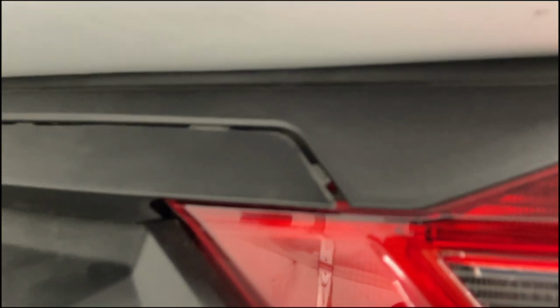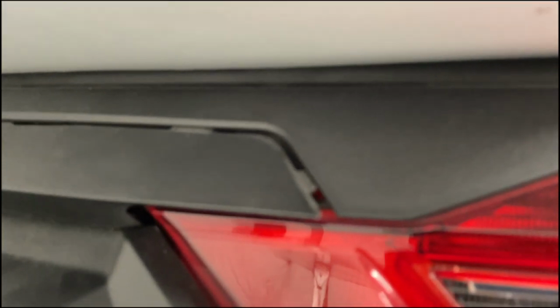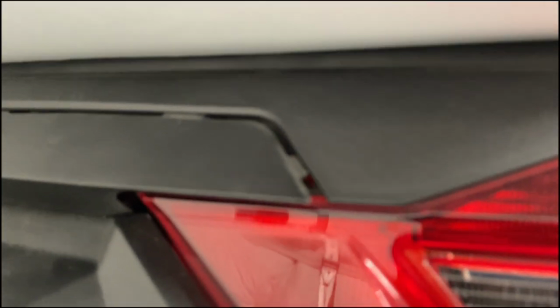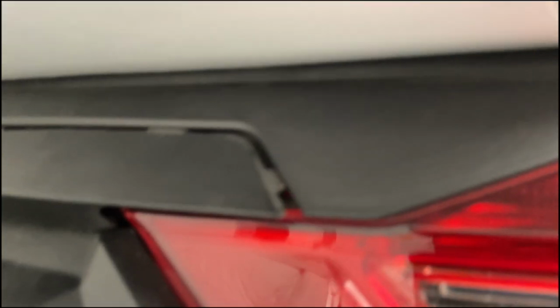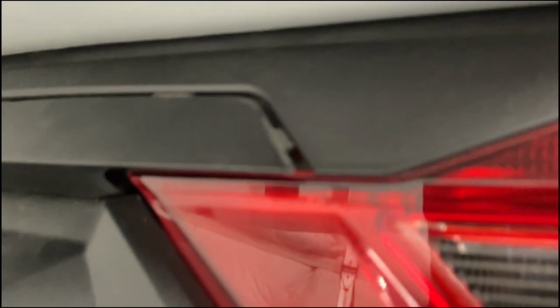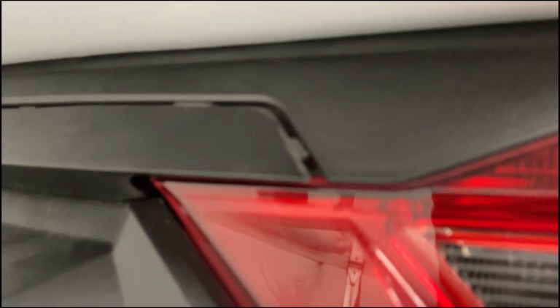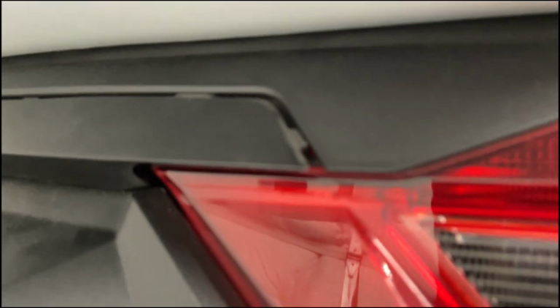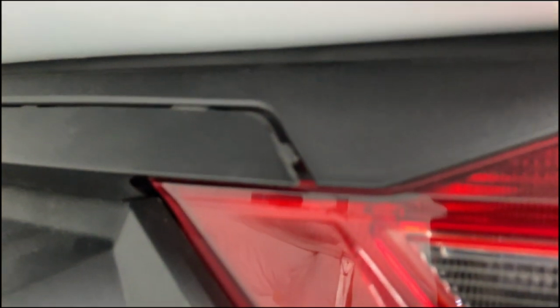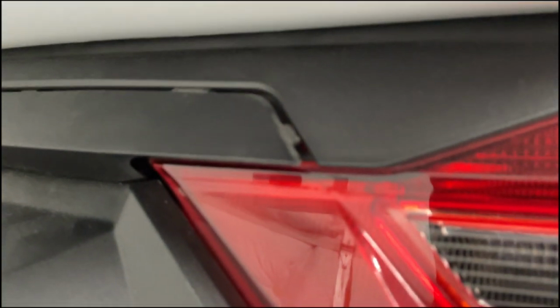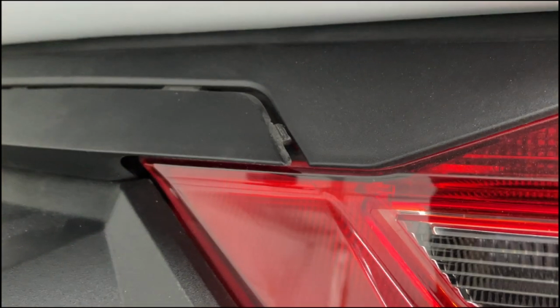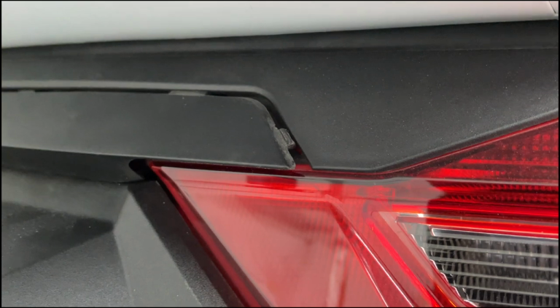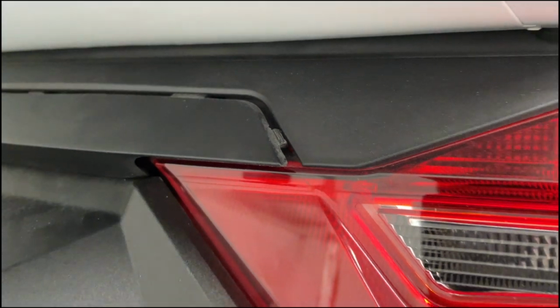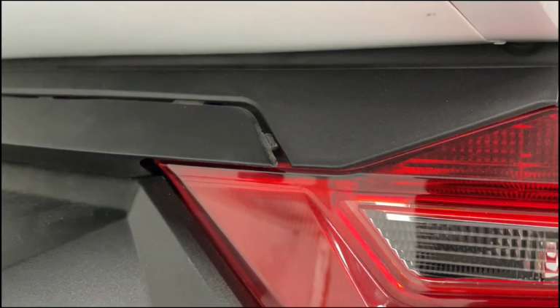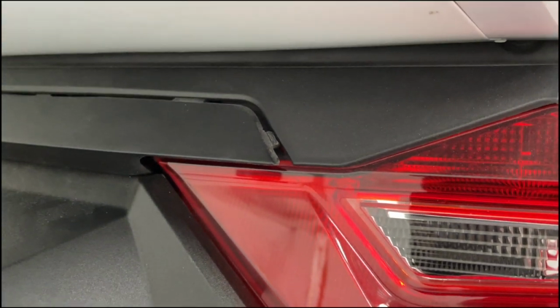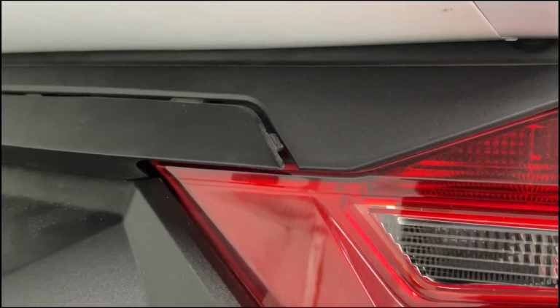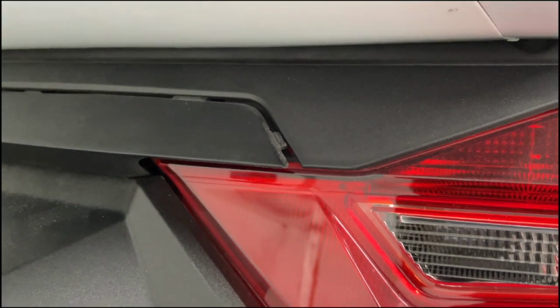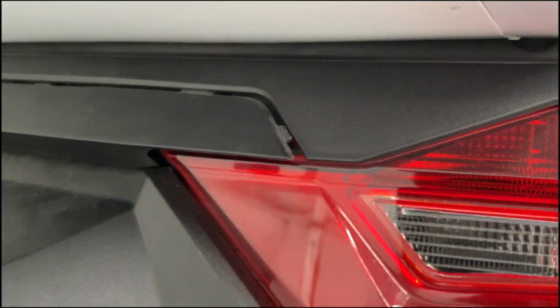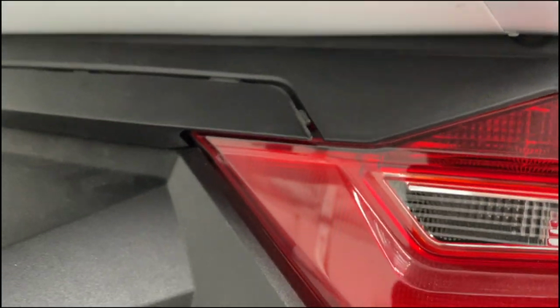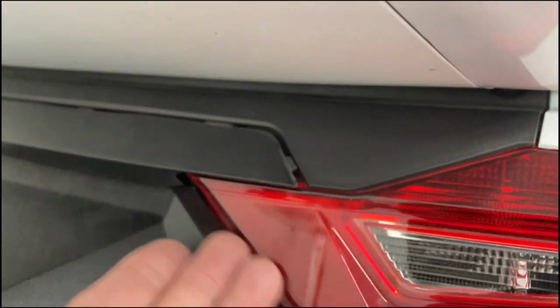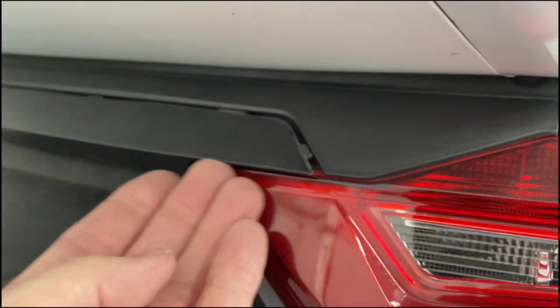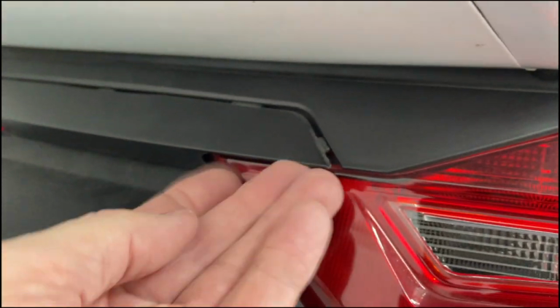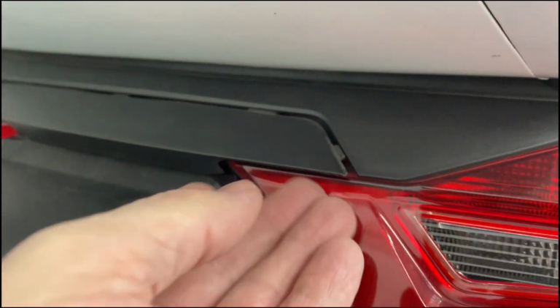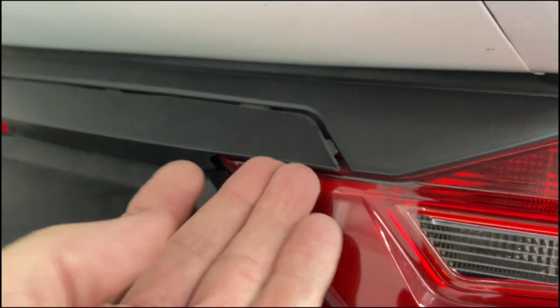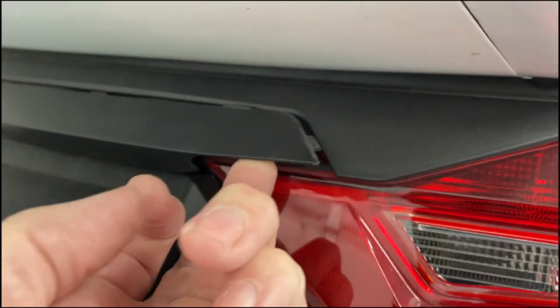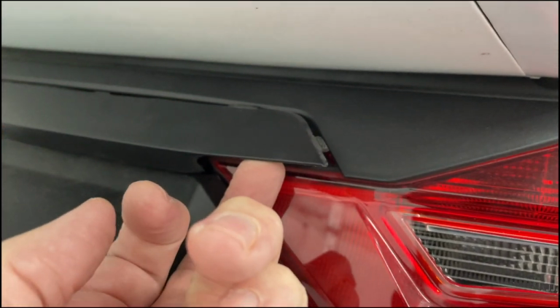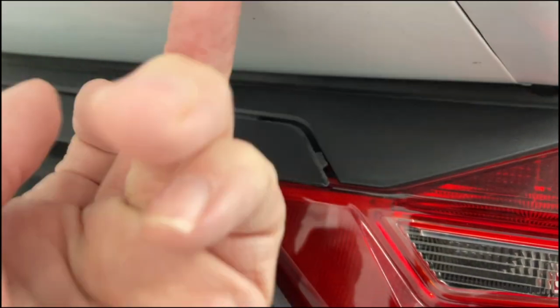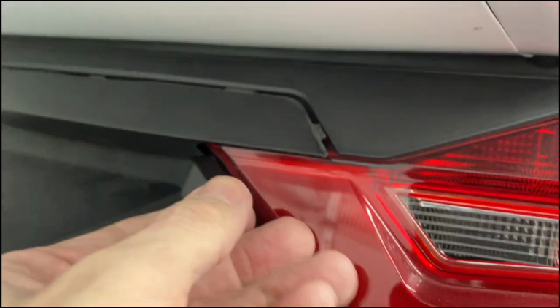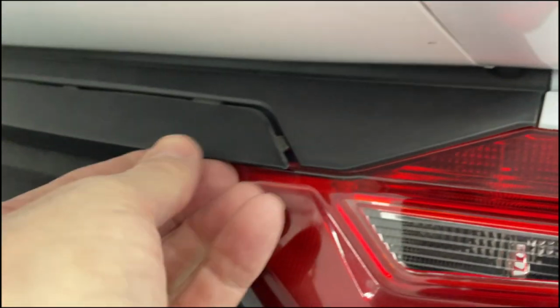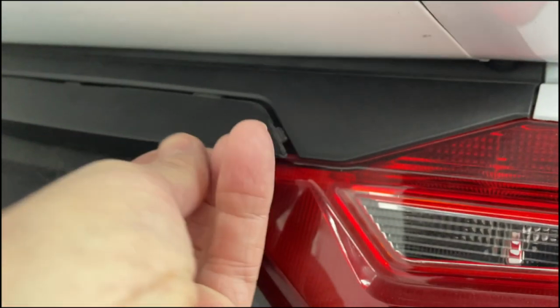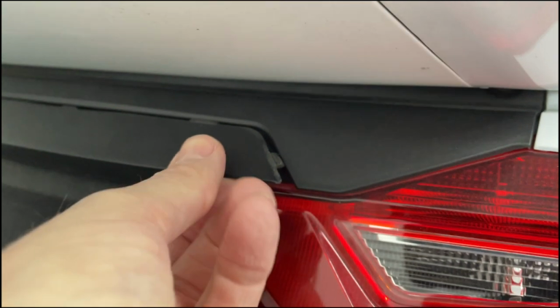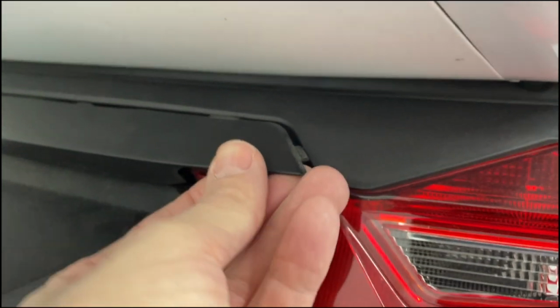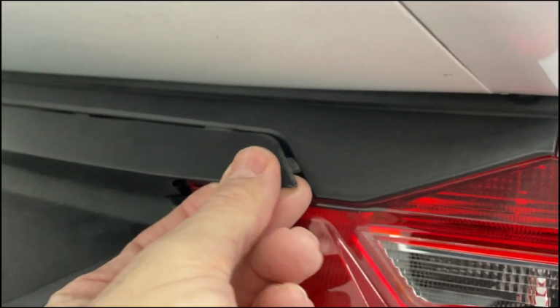Here you can see I've been able to get just a couple of those tabs to release. And once you do that, you can simply grab this panel with your fingers and just pry it out and pop it off.